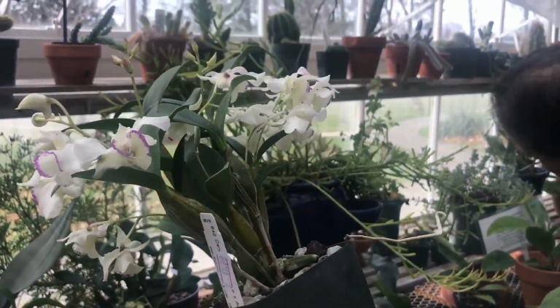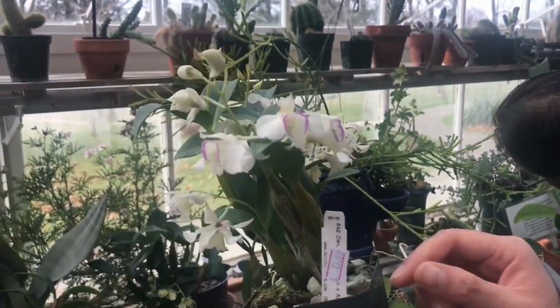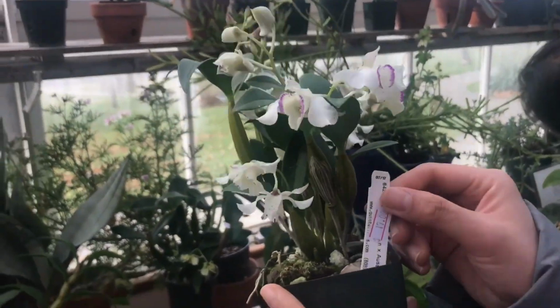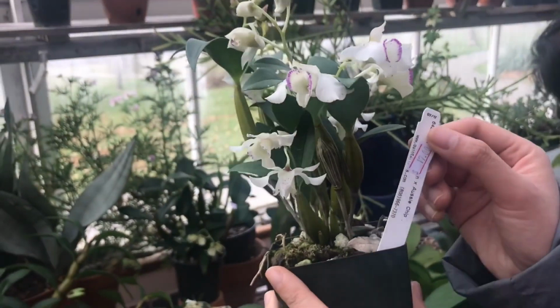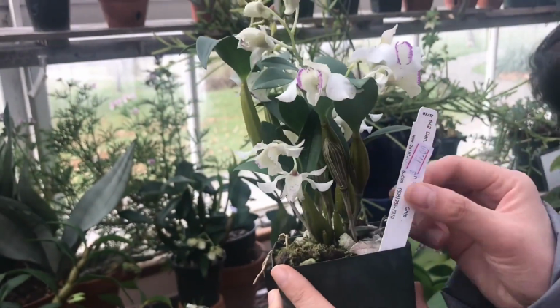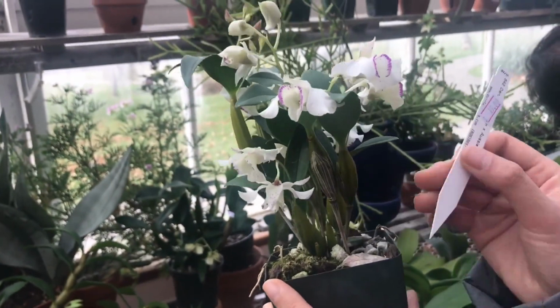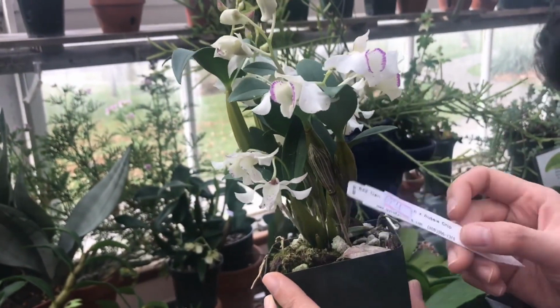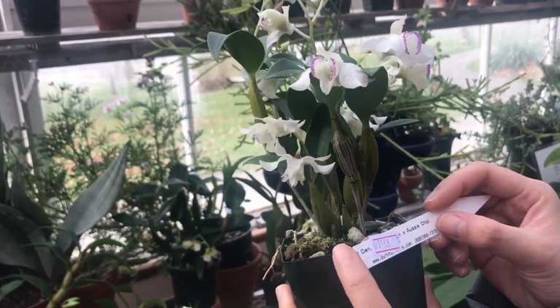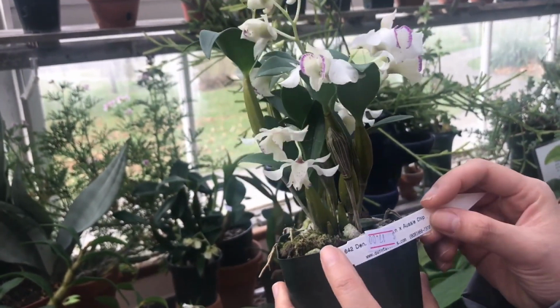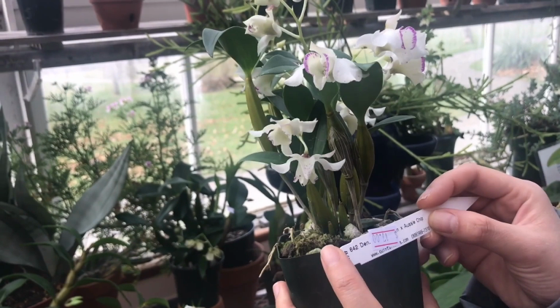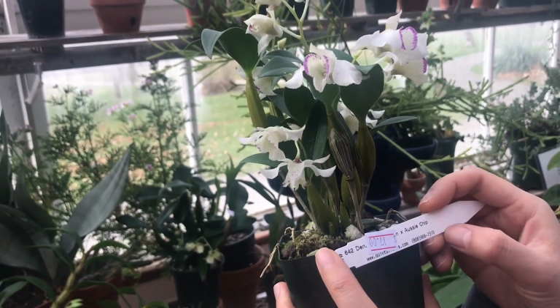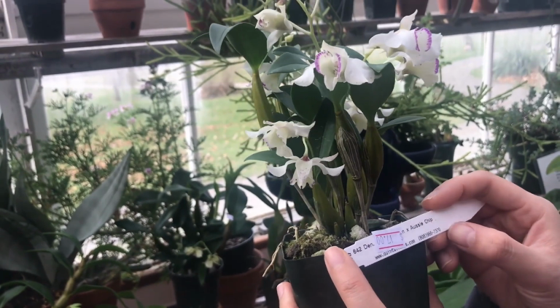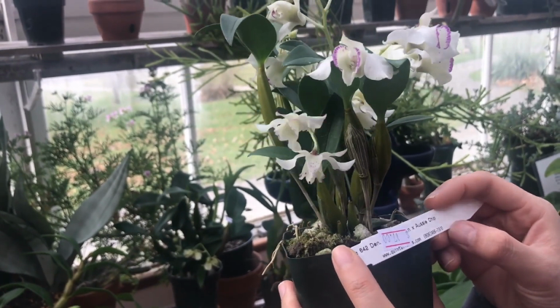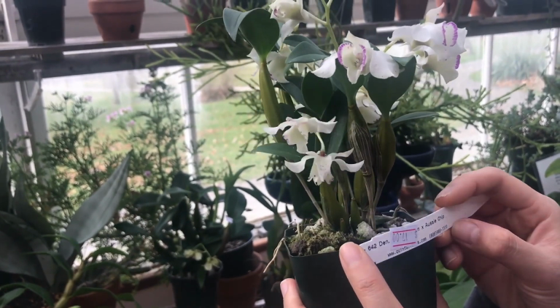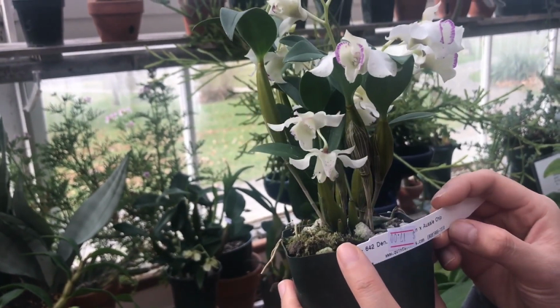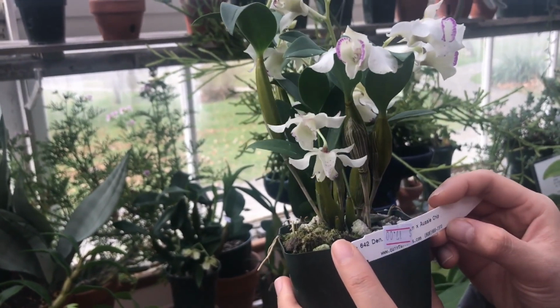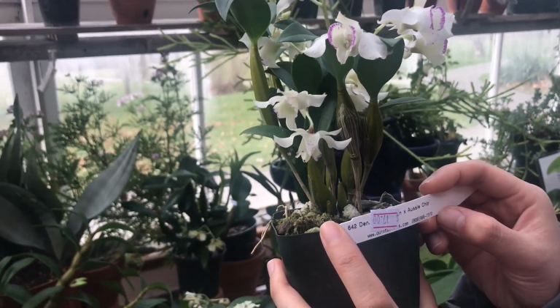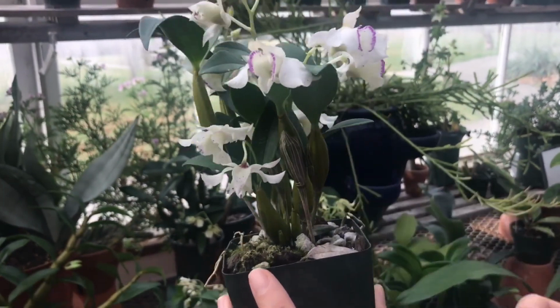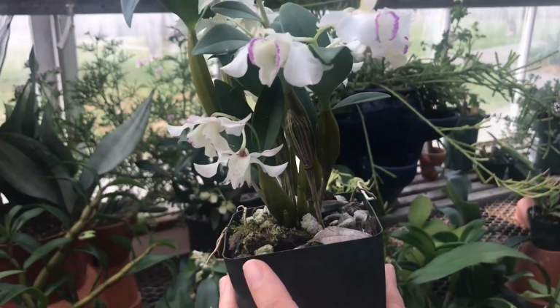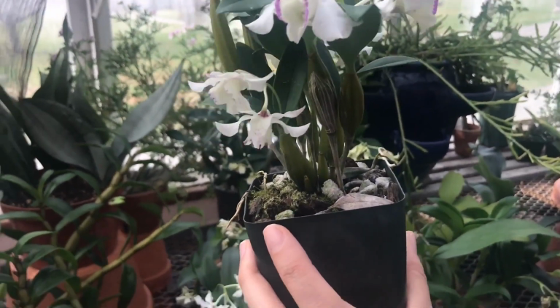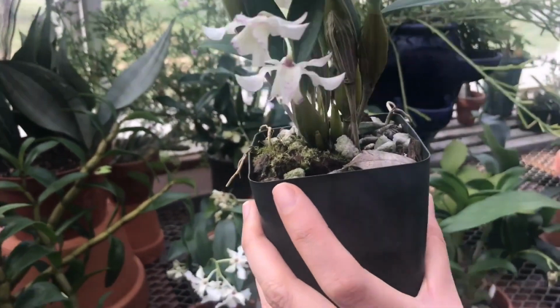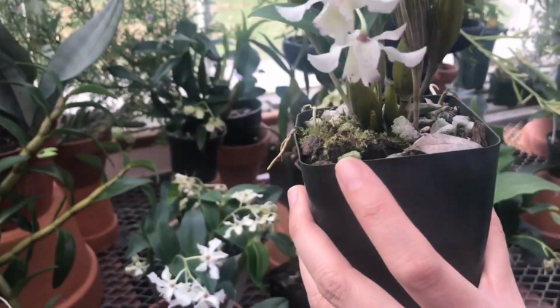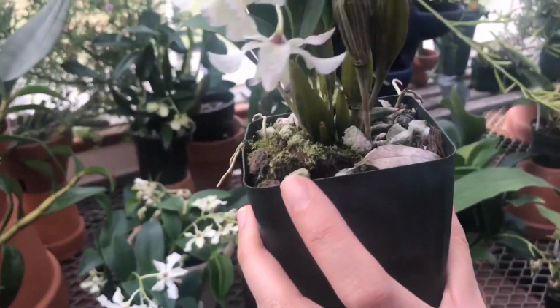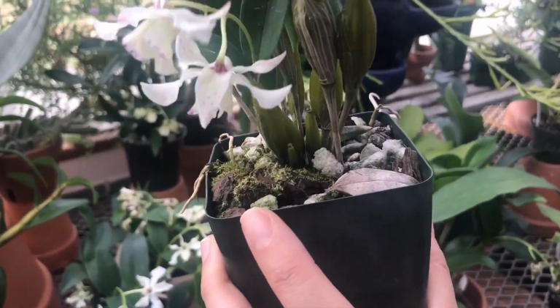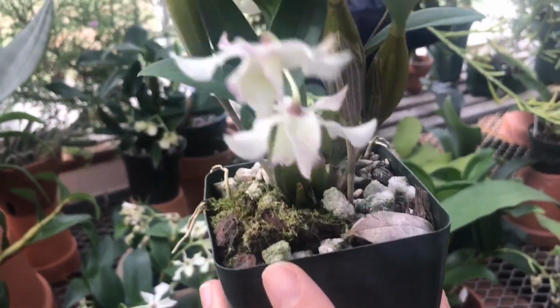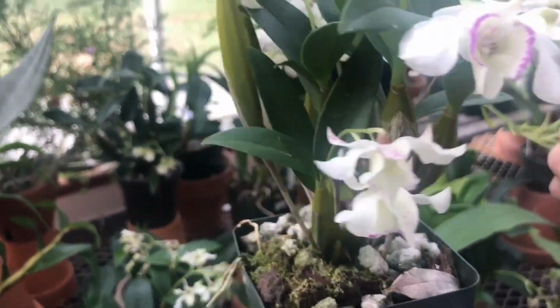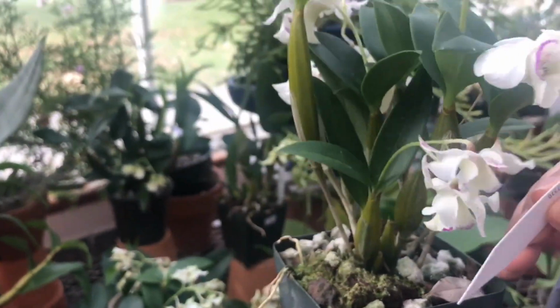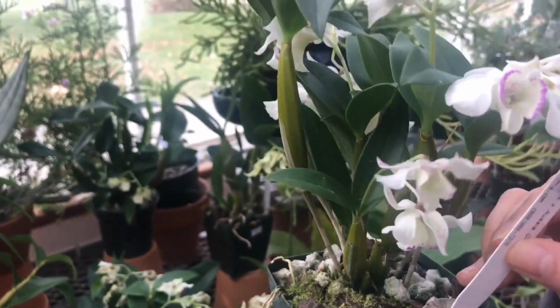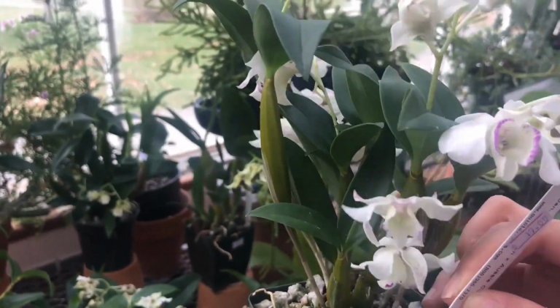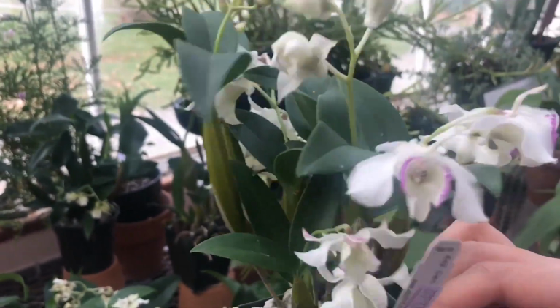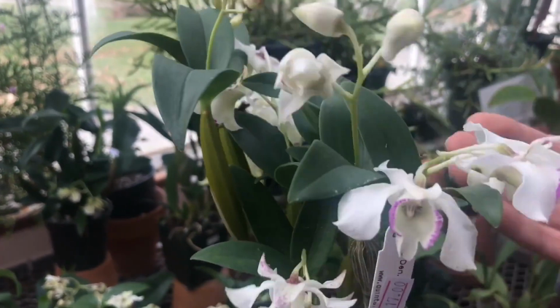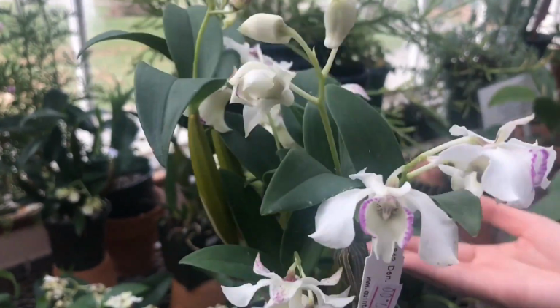Dendrobium Latoria type — it's like something crossed with Aussie chip. I can't see. These are really easy to take care of. Like what, just water? That's it? That's what I do. And look at how many flowers you get.